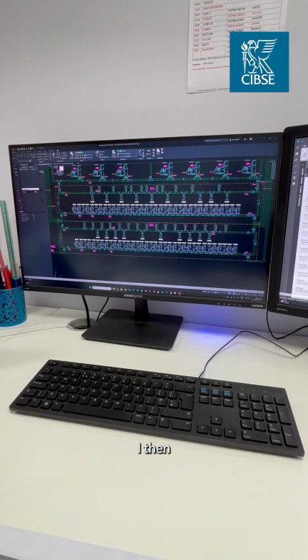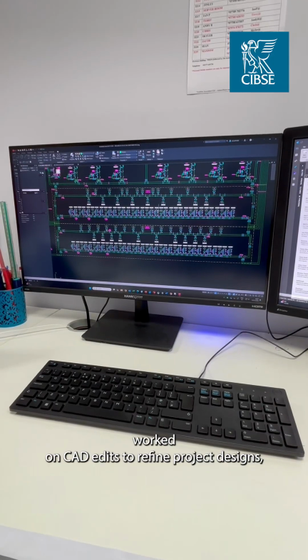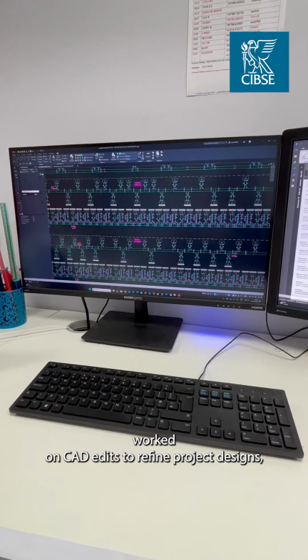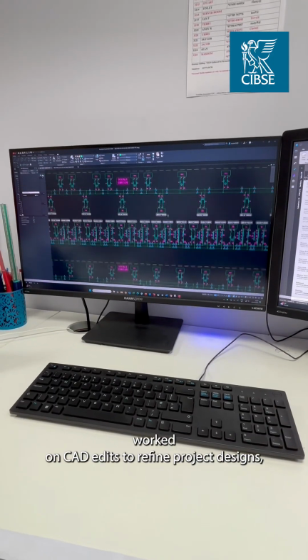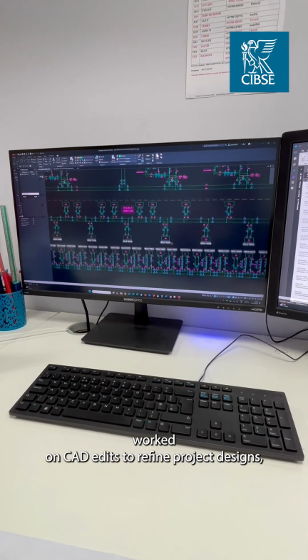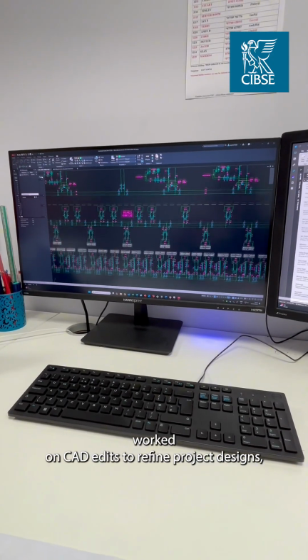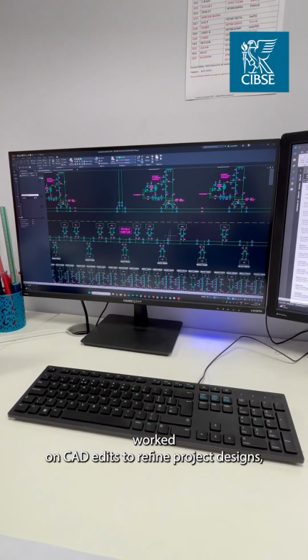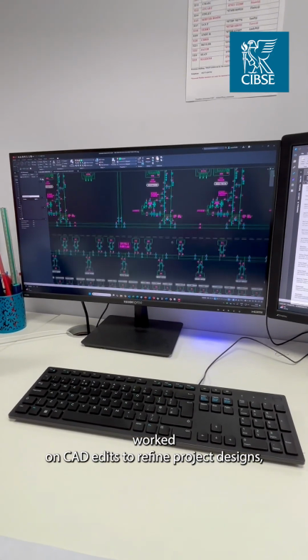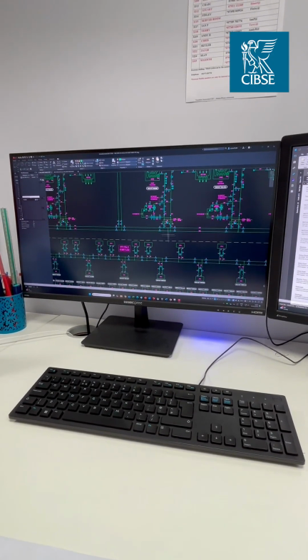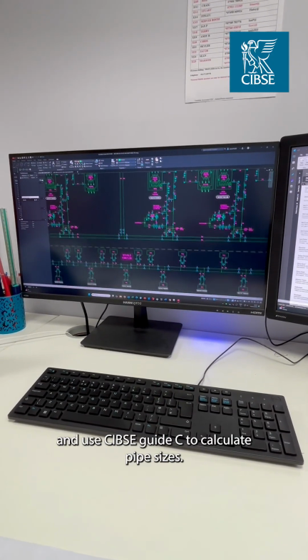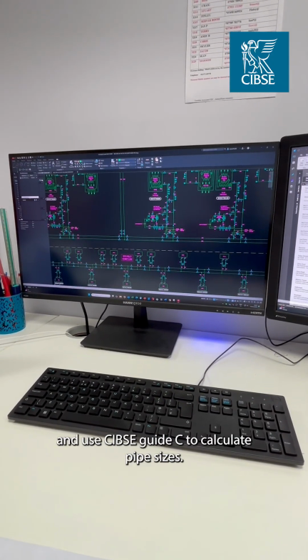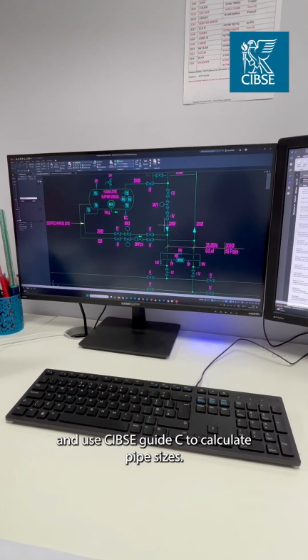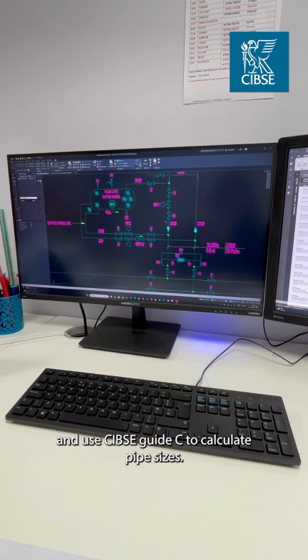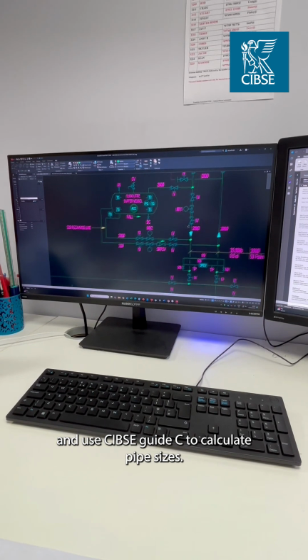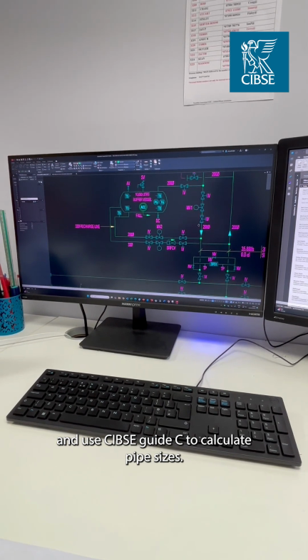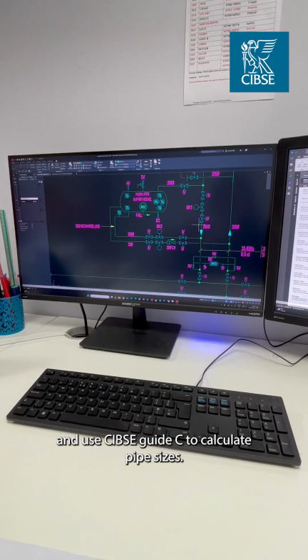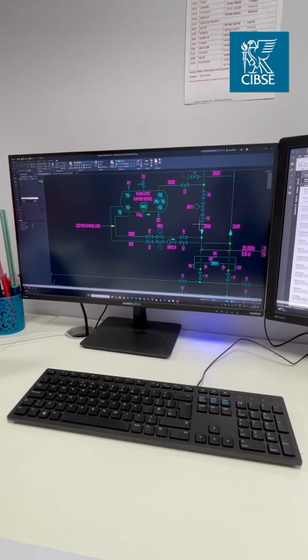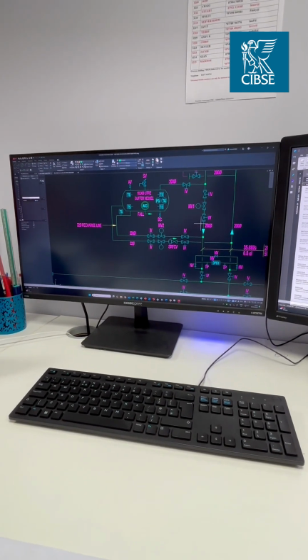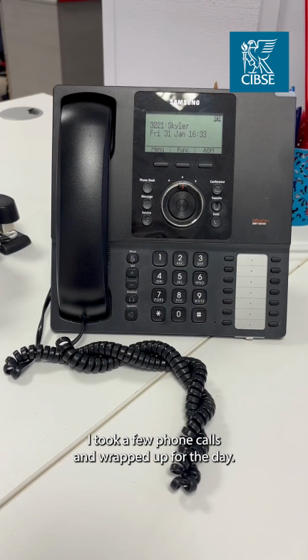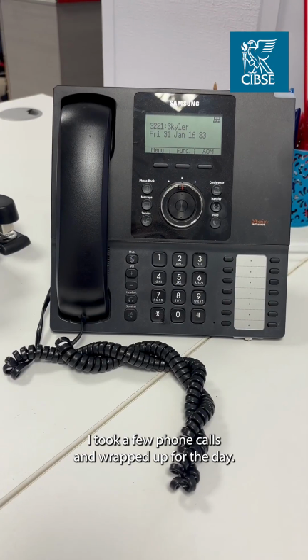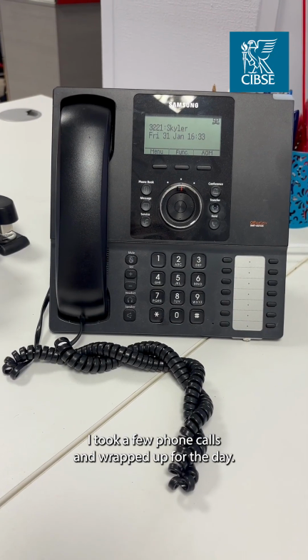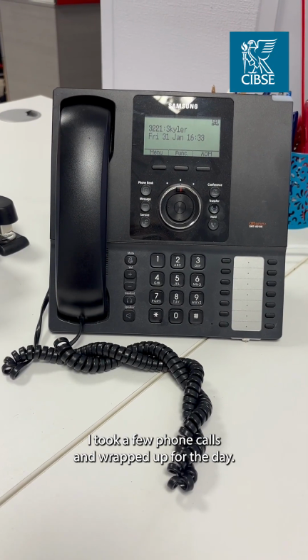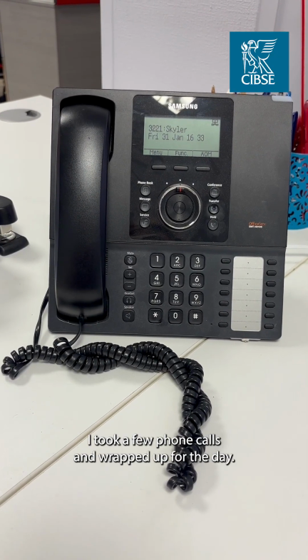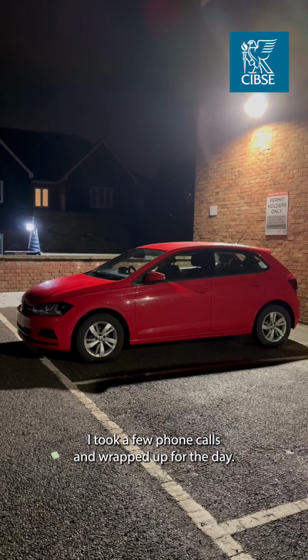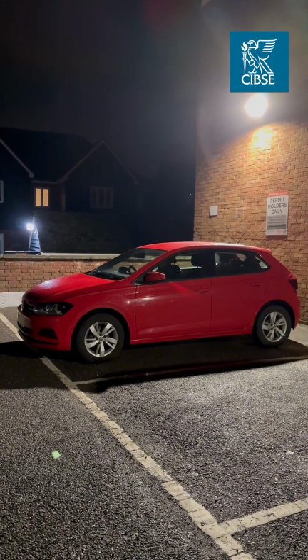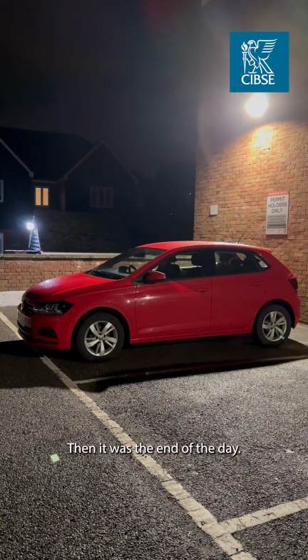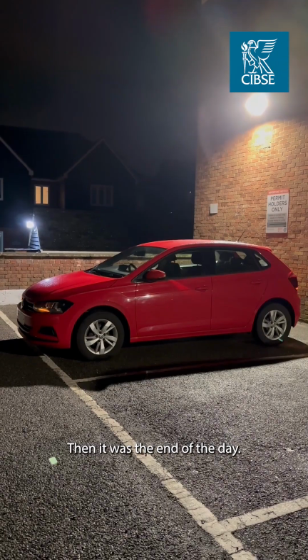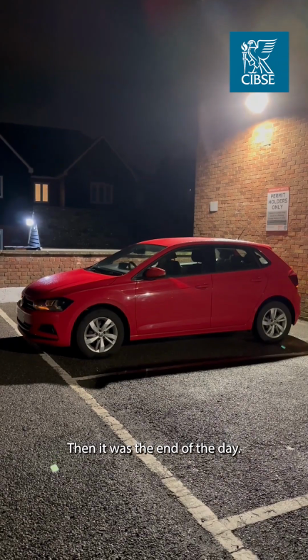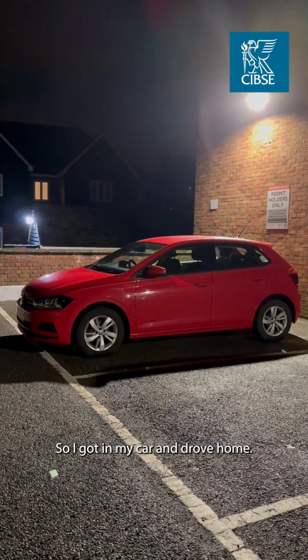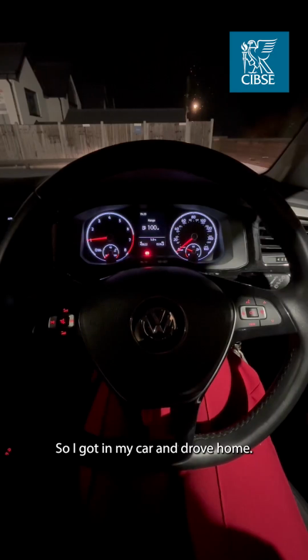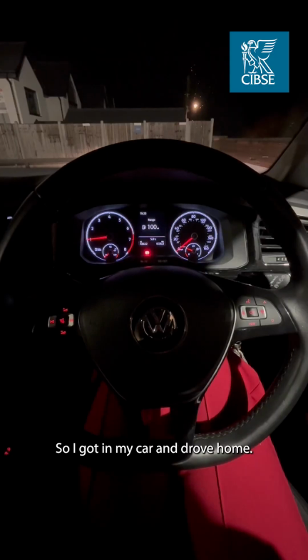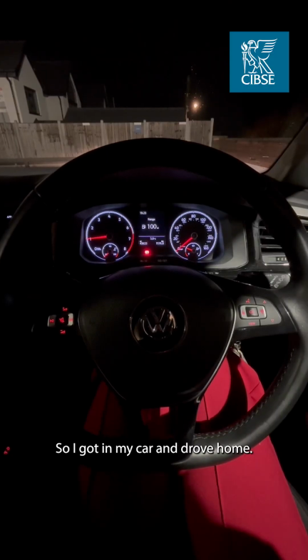I then worked on CAD edits to refine project designs and used CIBSE Guide C to calculate pipe sizes. I took a few phone calls and wrapped up for the day, then got in my car and drove home.